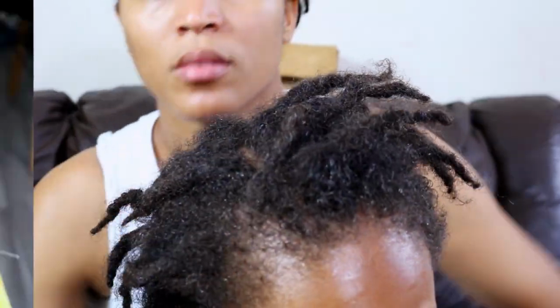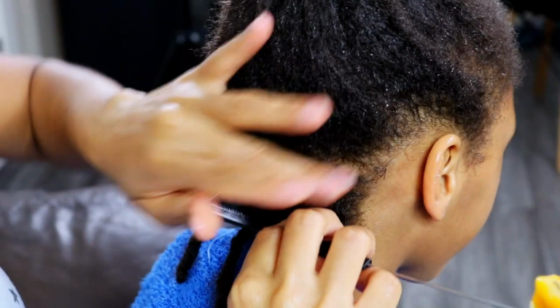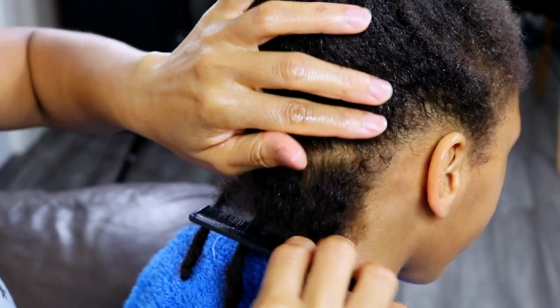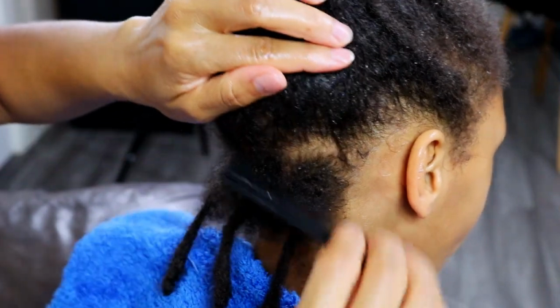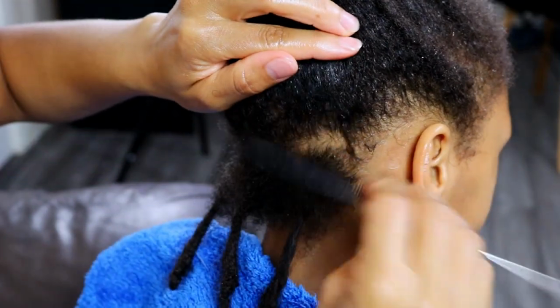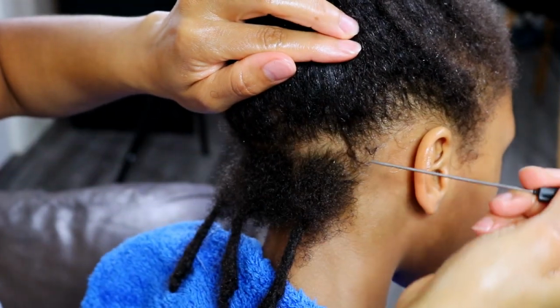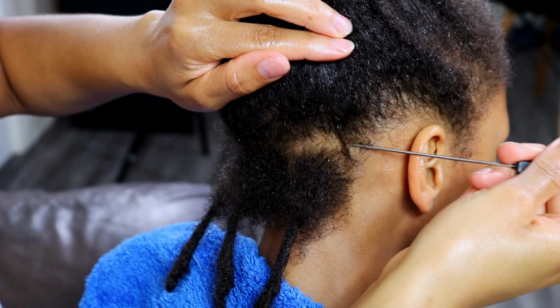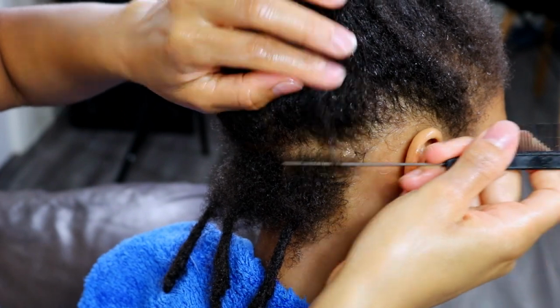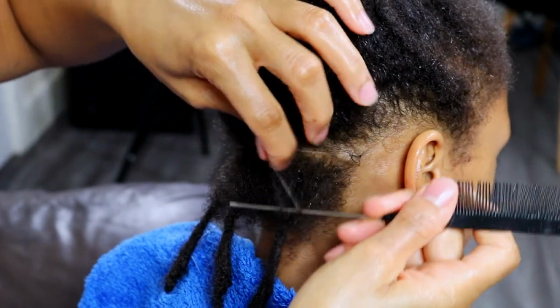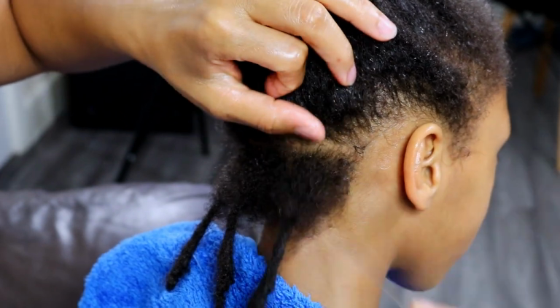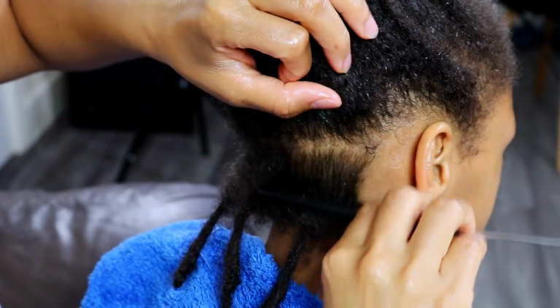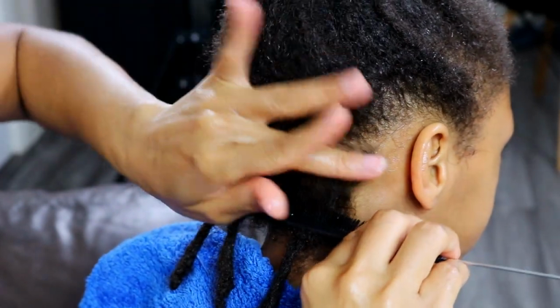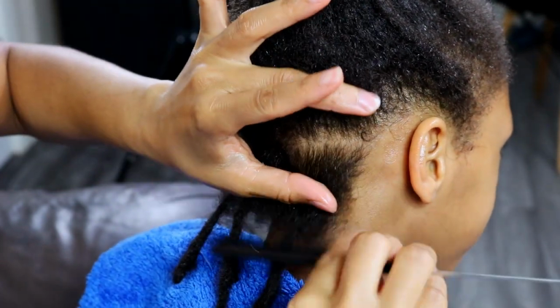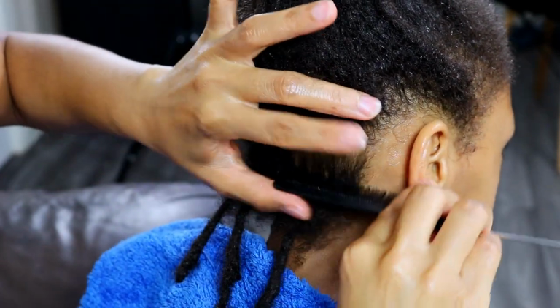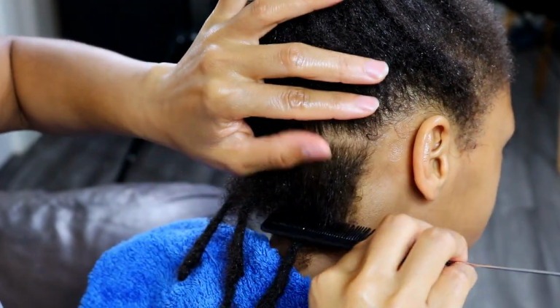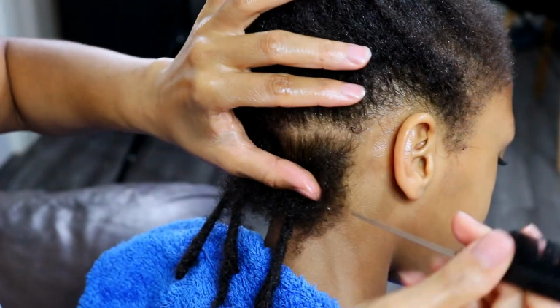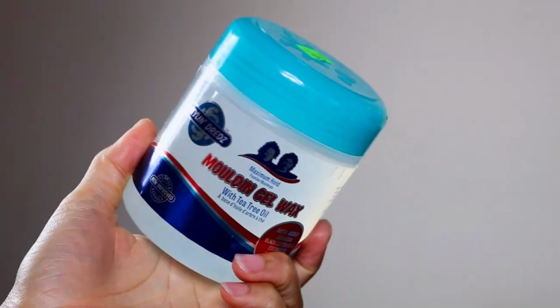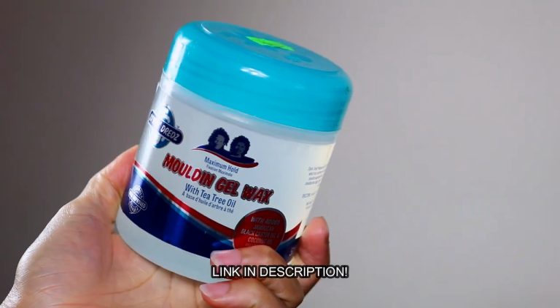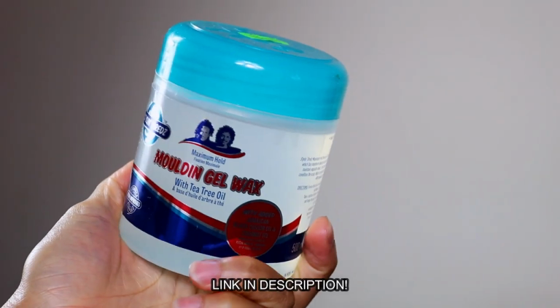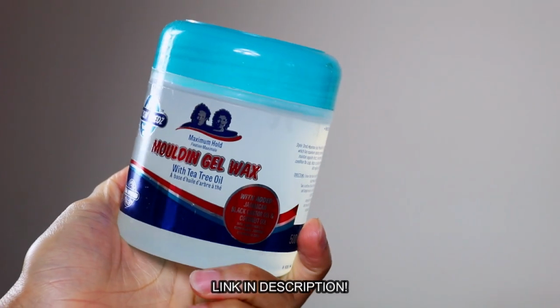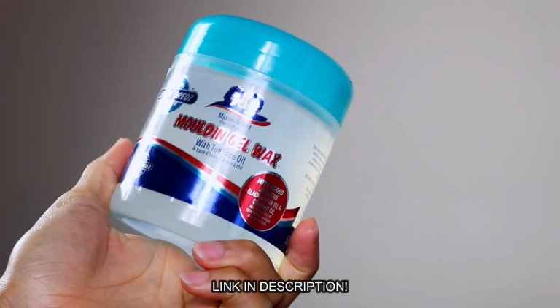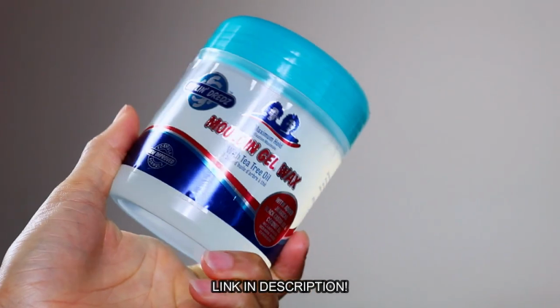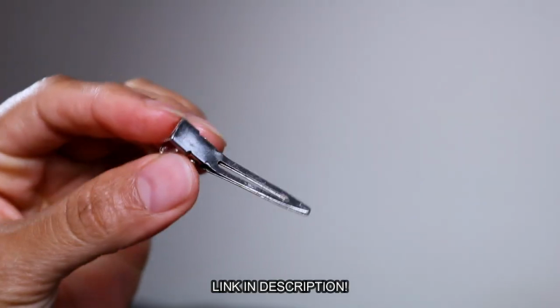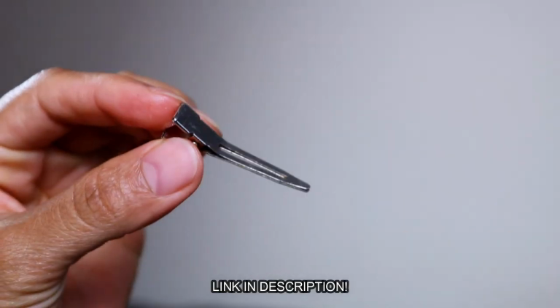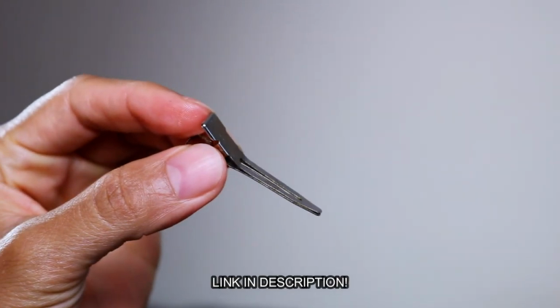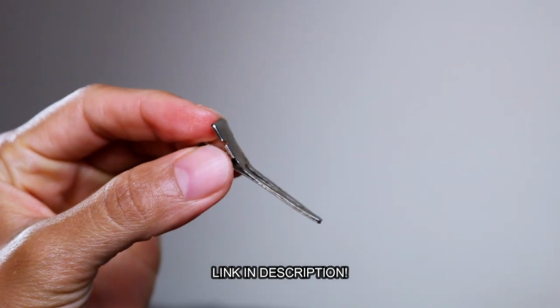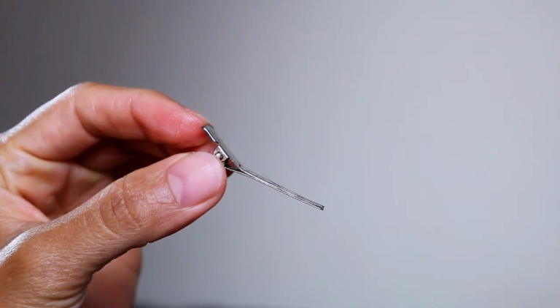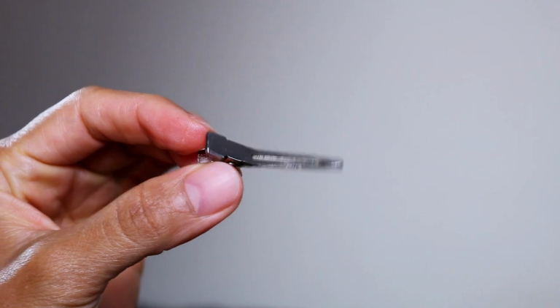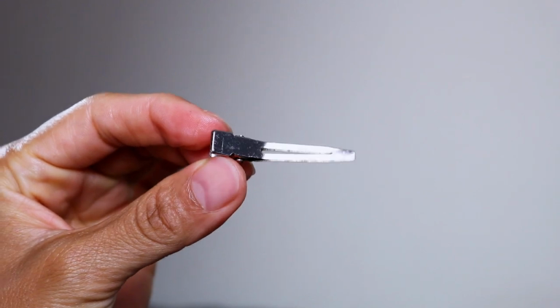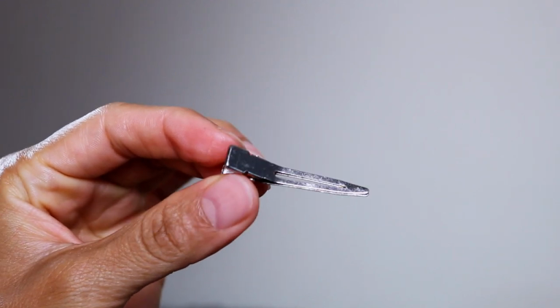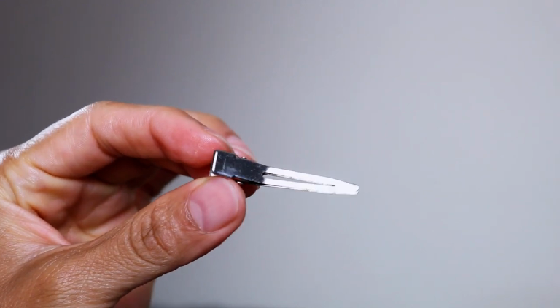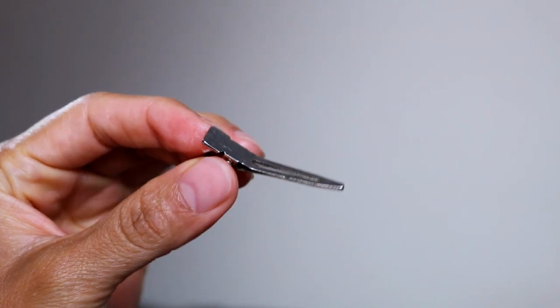The fourth step in Jaden's wash day routine is his retwist session. The product I have been using these past few months to retwist his locks is the Styling Dreads Molding Gel Wax, and I also use alligator clips for holding his retwist in place, which gives him a very neat finish.